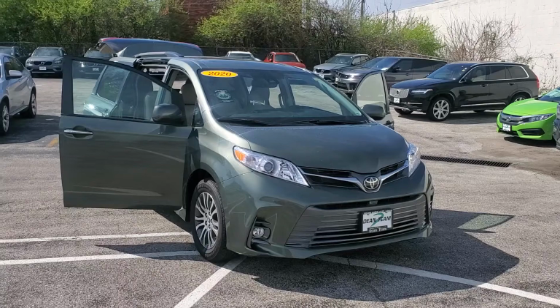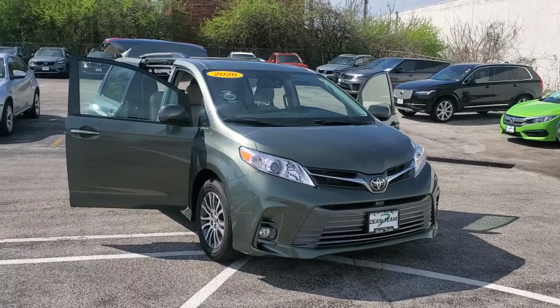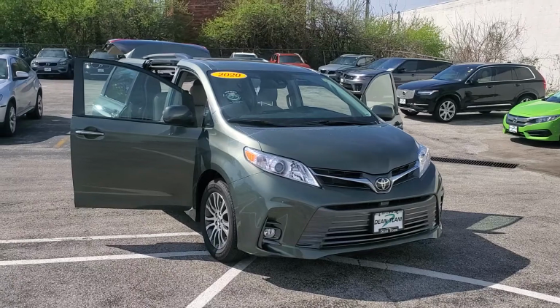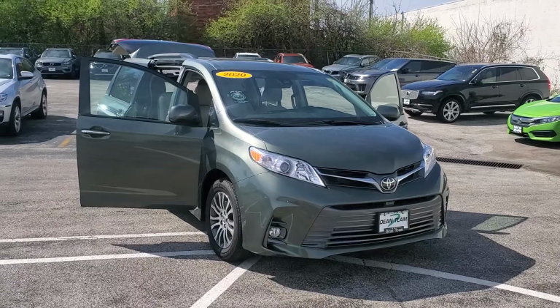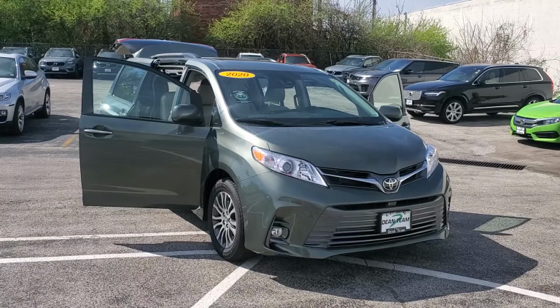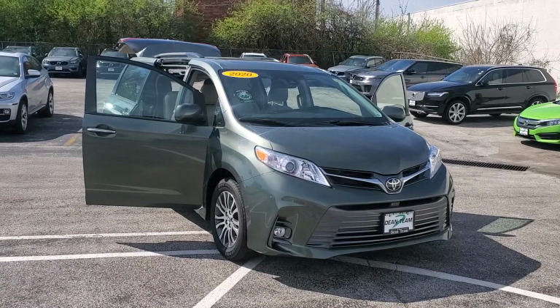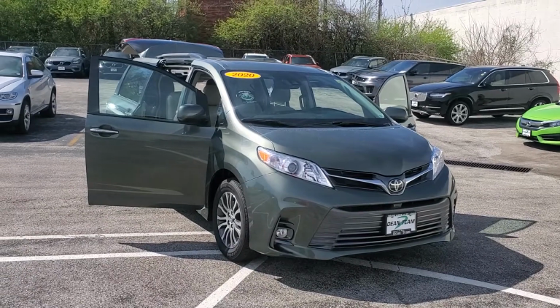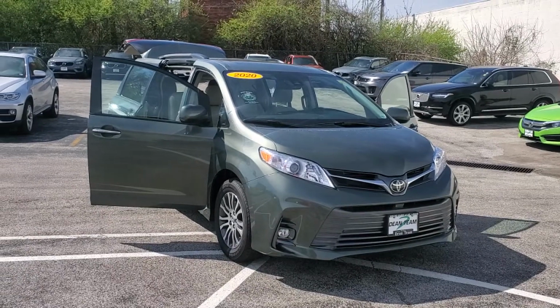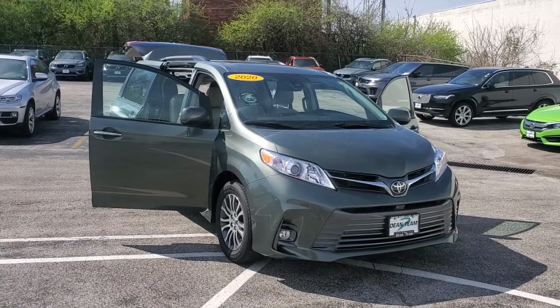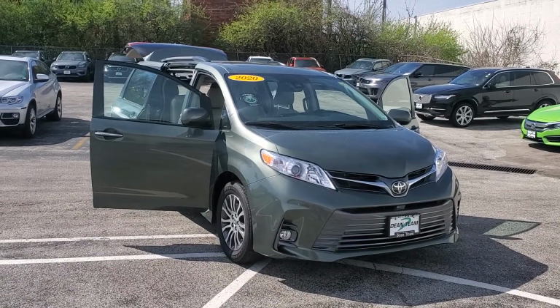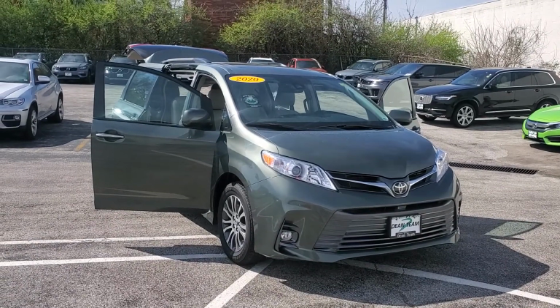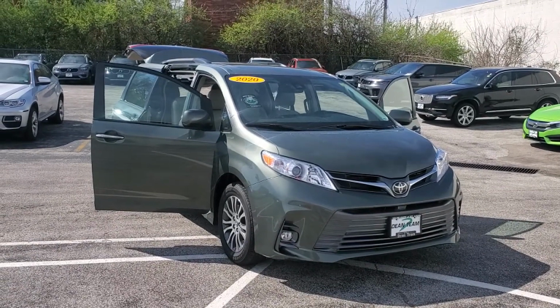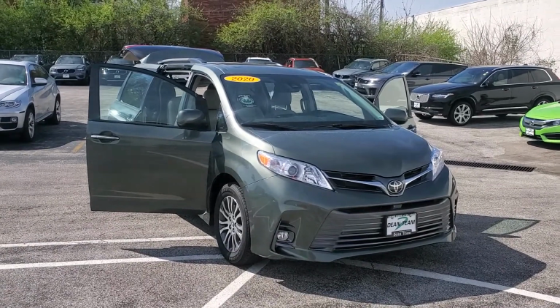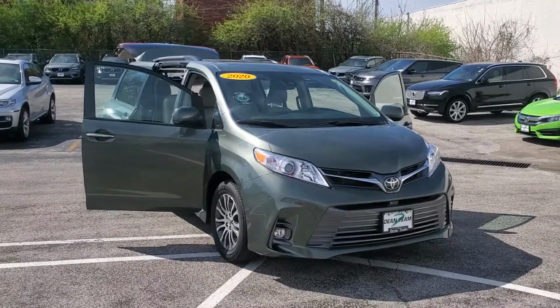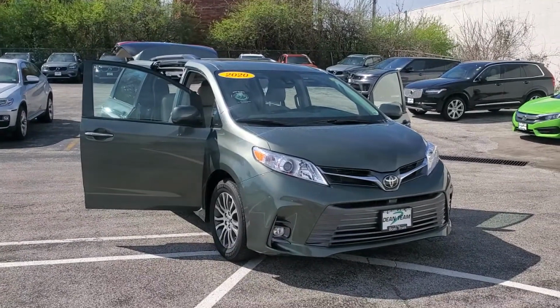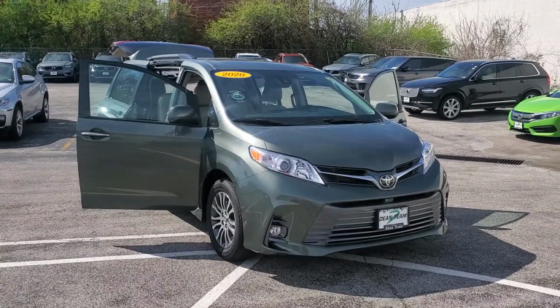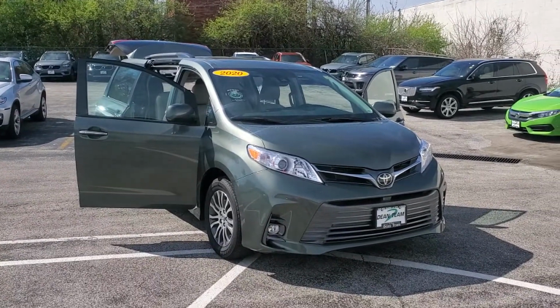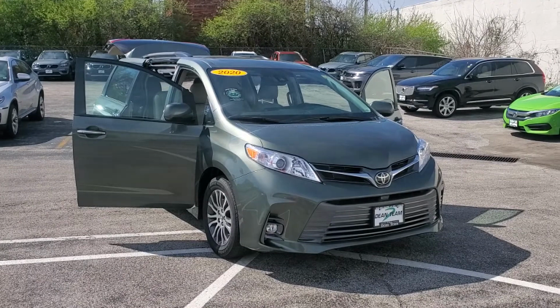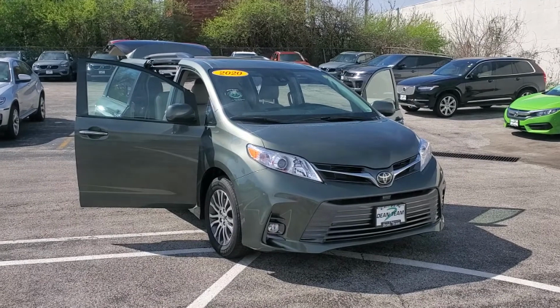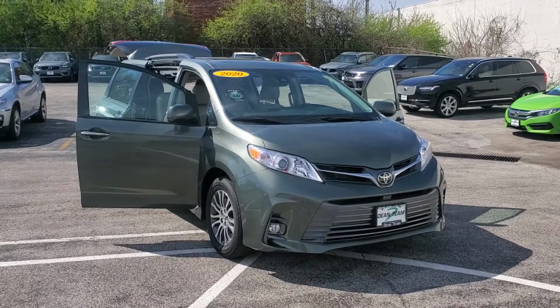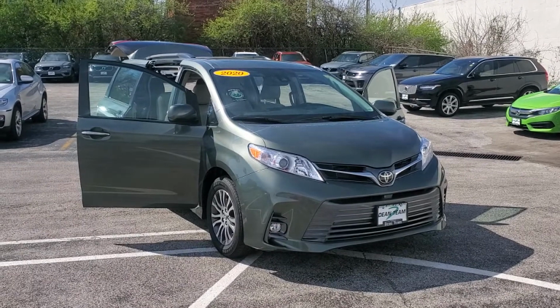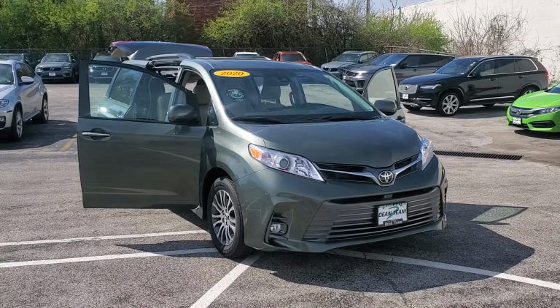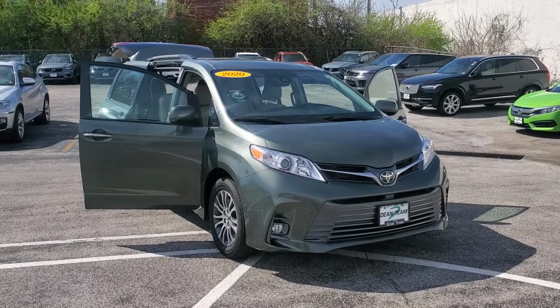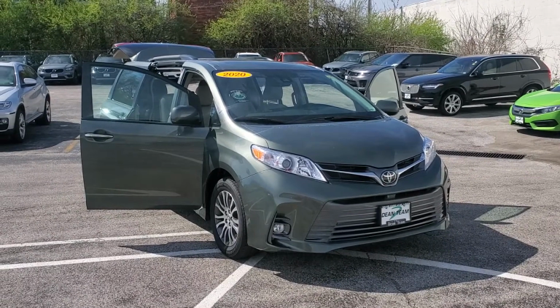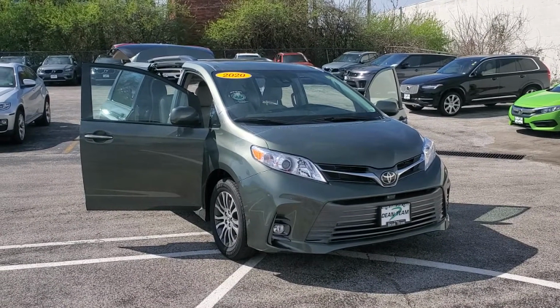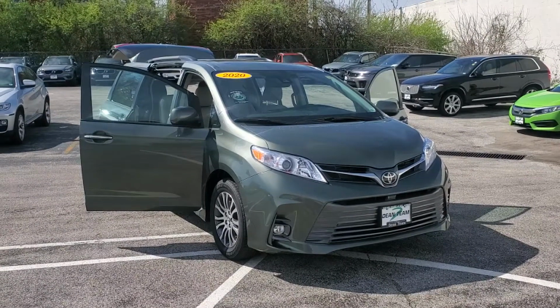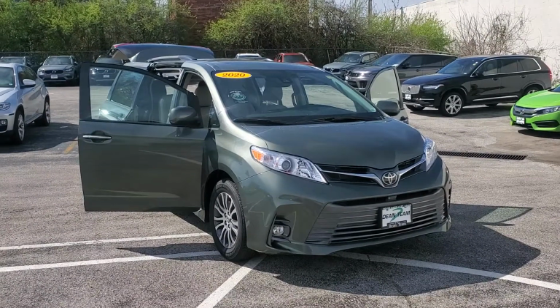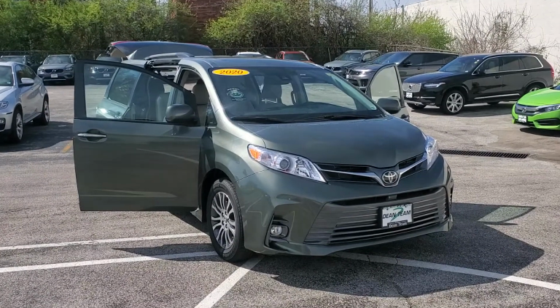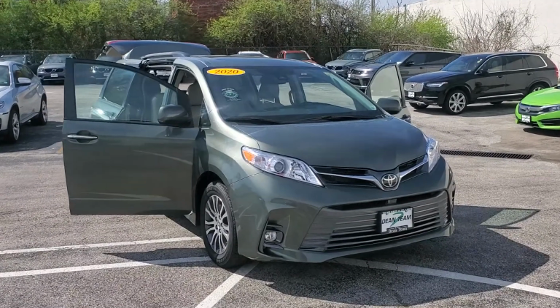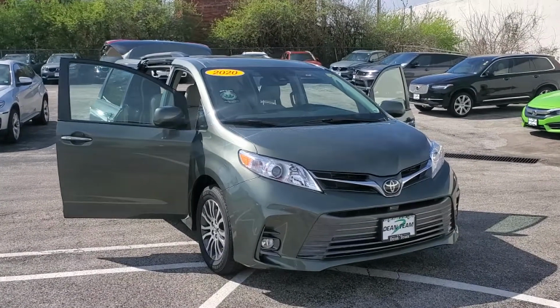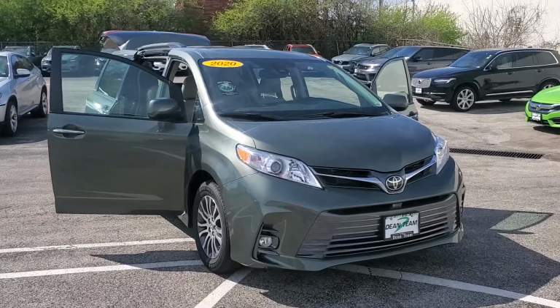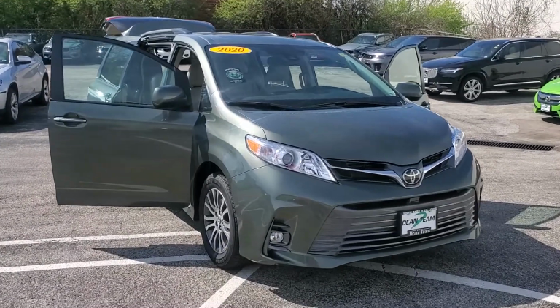Walk around video, stock number 5178, 2020 Toyota Sienna. I'm going to point out any imperfections I see on the vehicle. I'm going to start right up front.